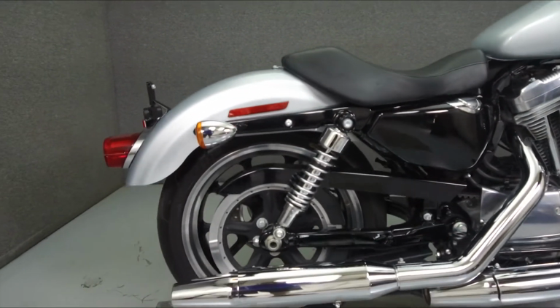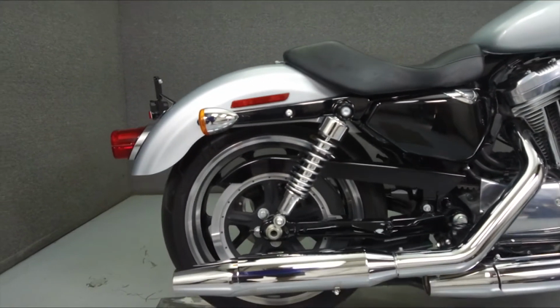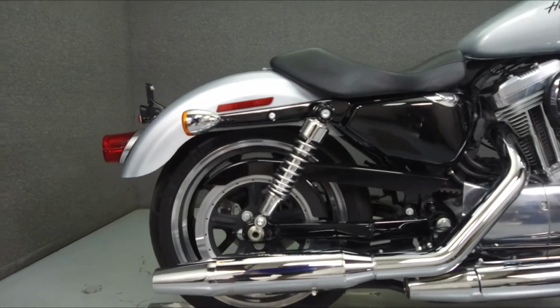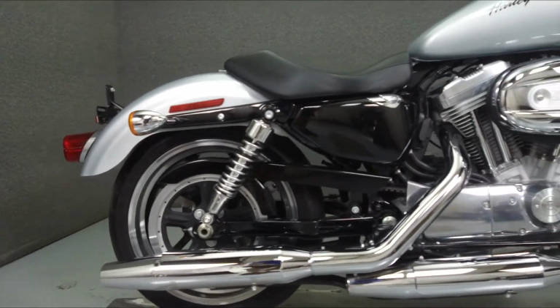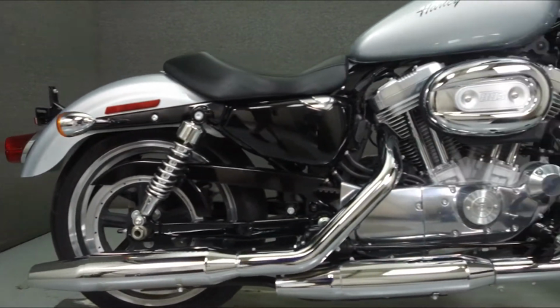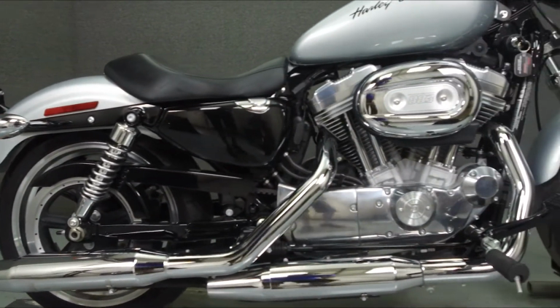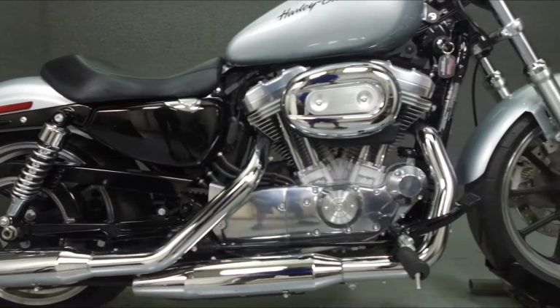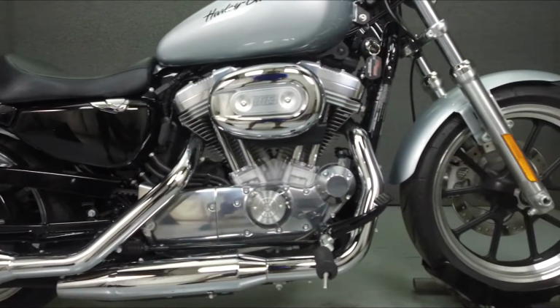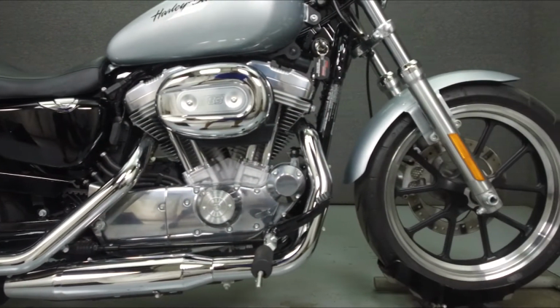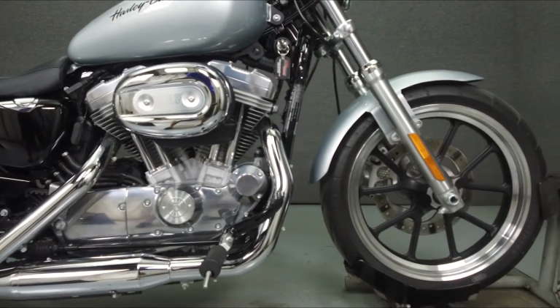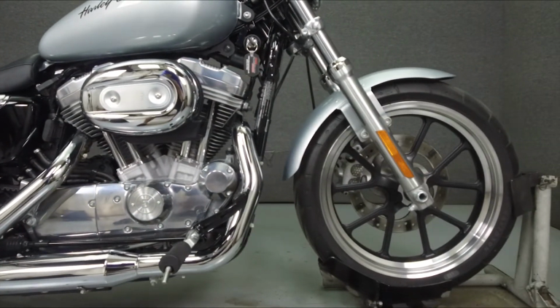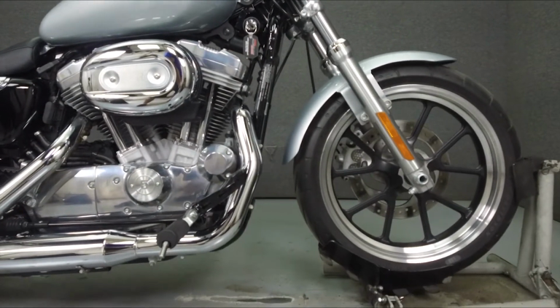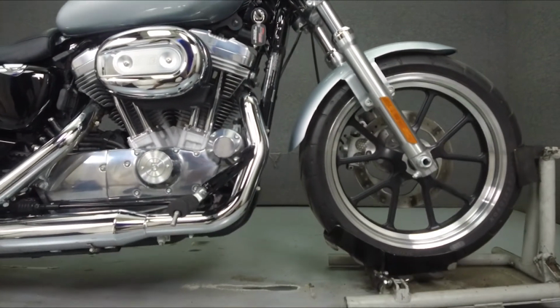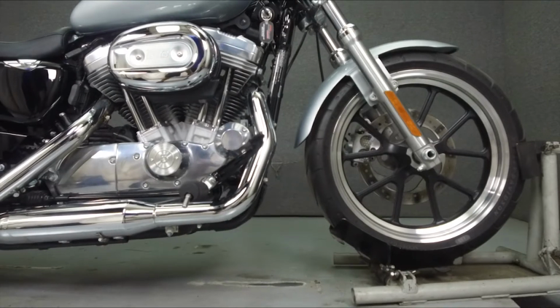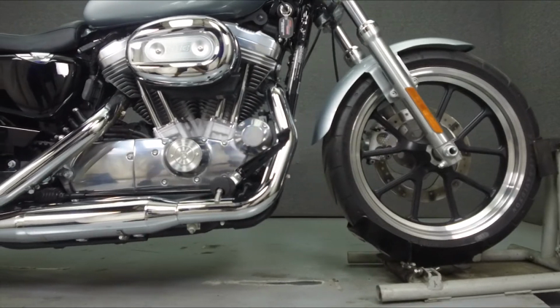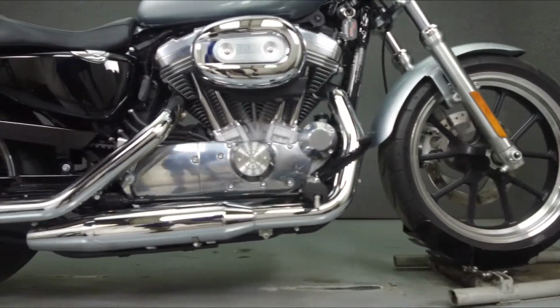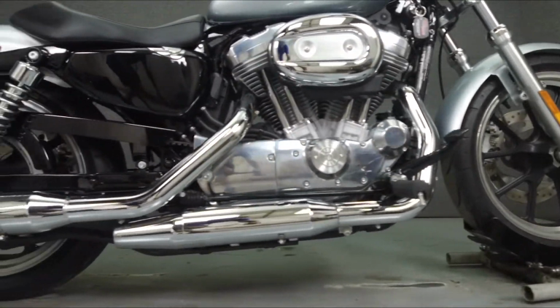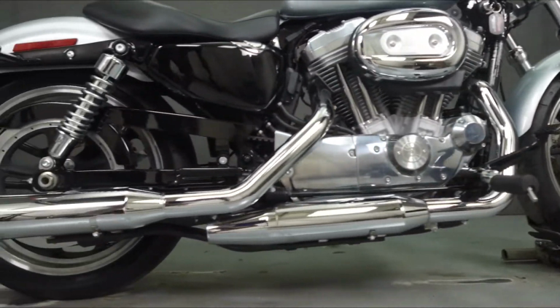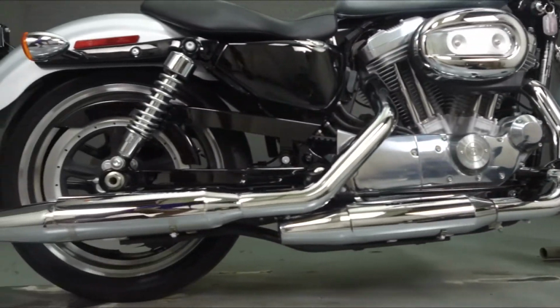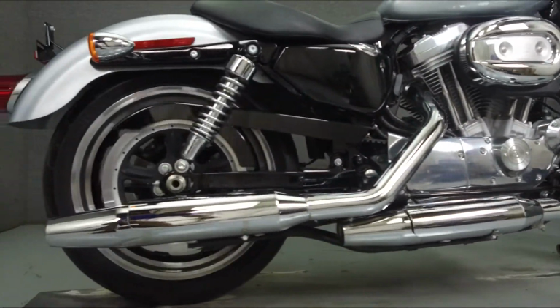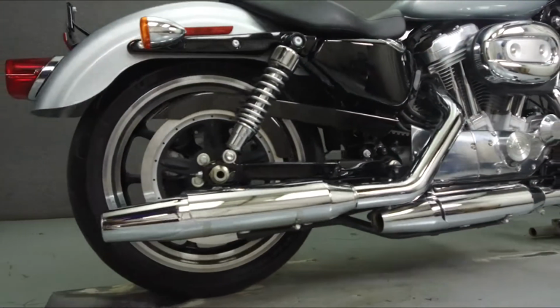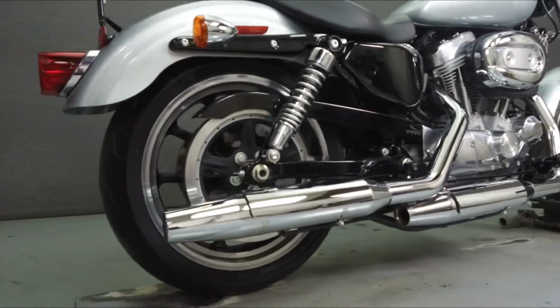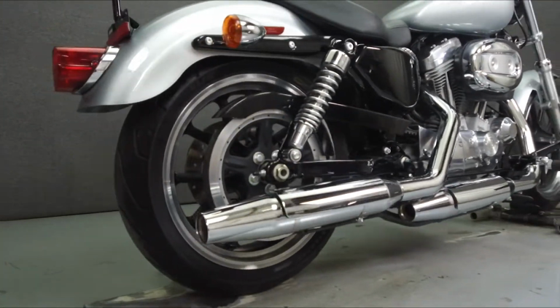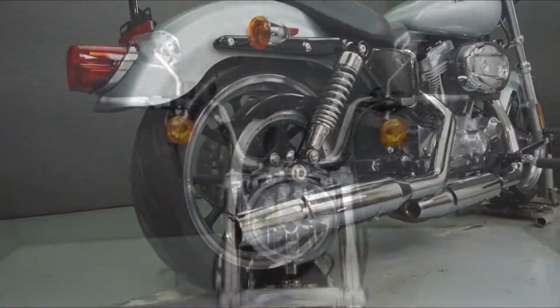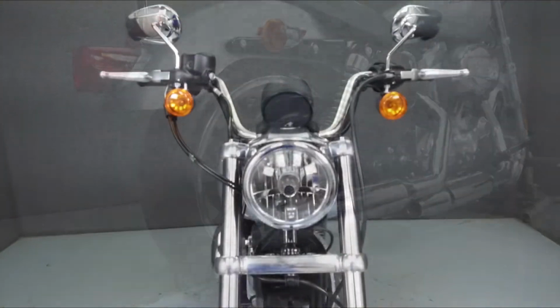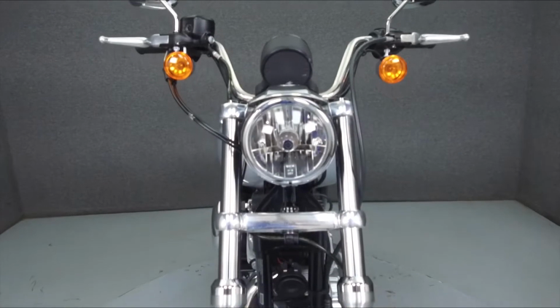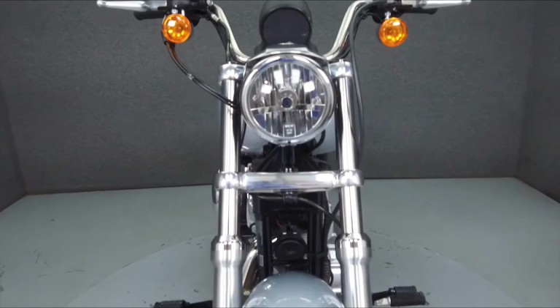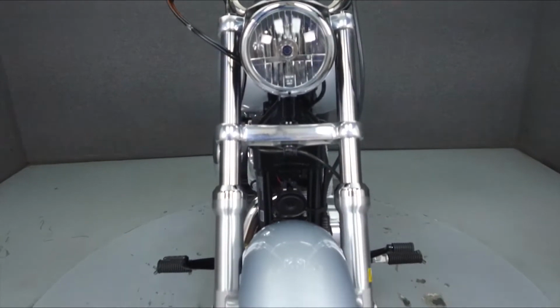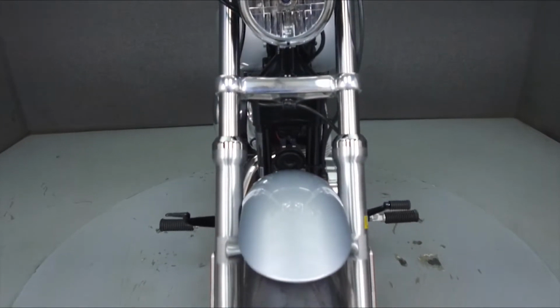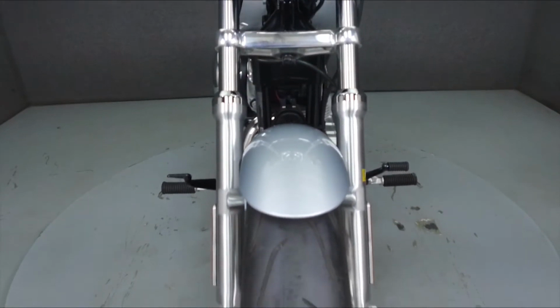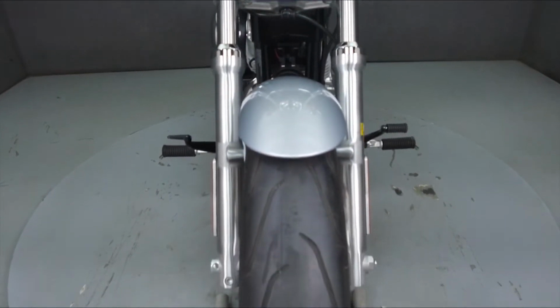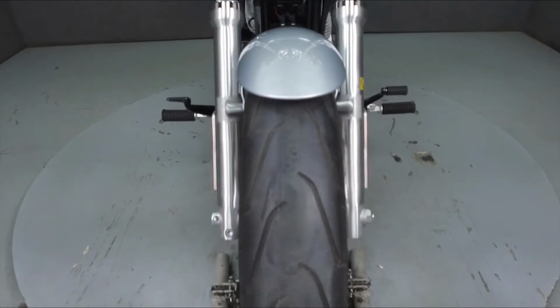Powered by an 883cc V-twin engine with a 5-speed transmission, the Sportster puts out 53 foot-pounds of torque at 3,750 RPM. It has a seat height of 25.5 inches and a dry weight of 540 pounds.